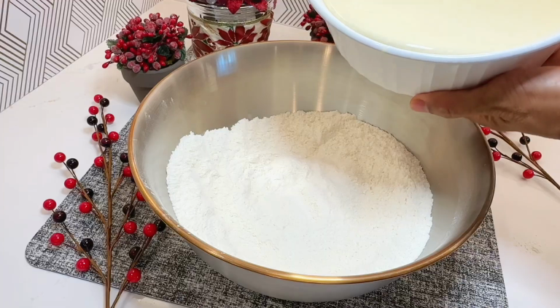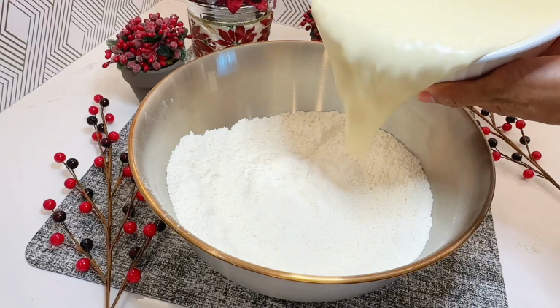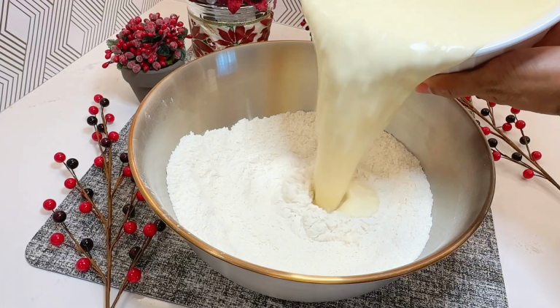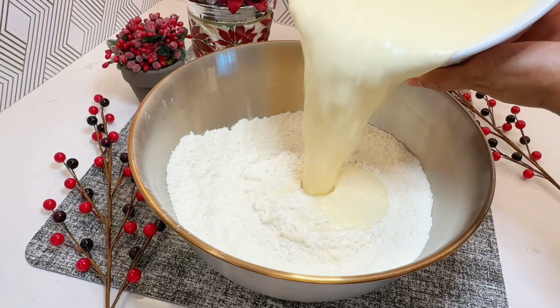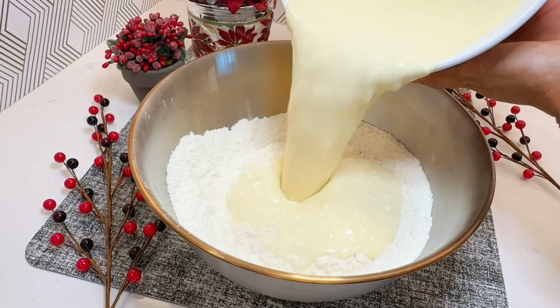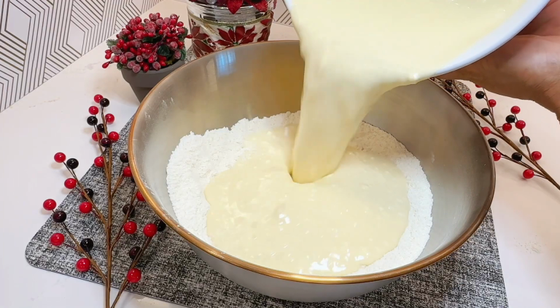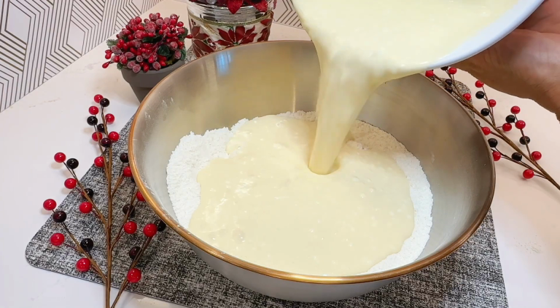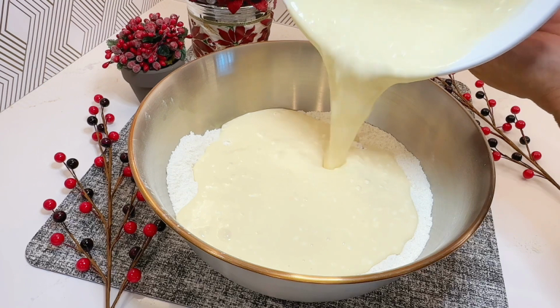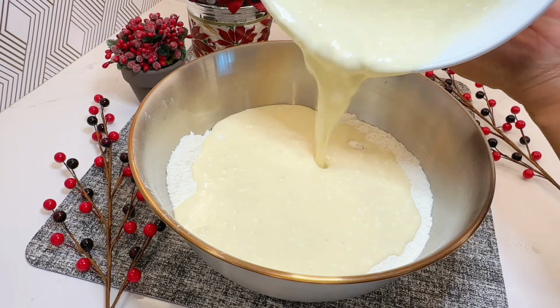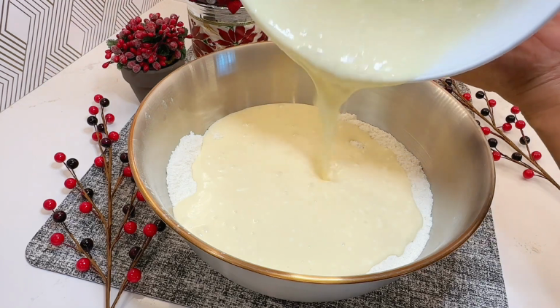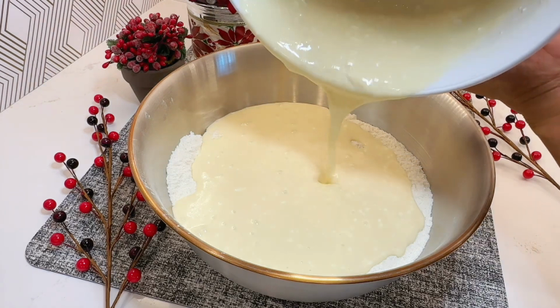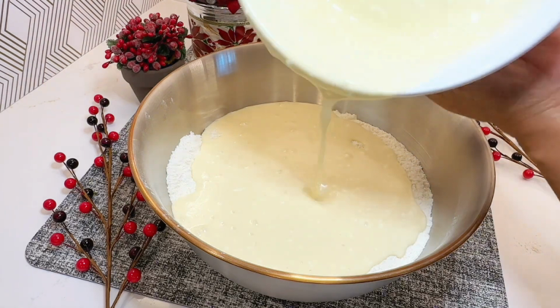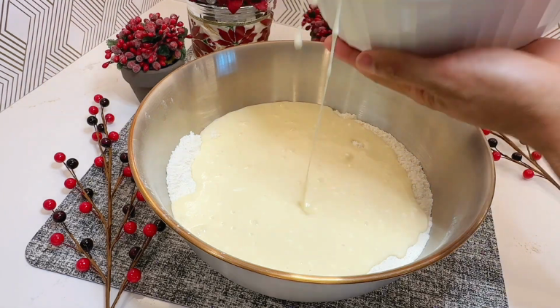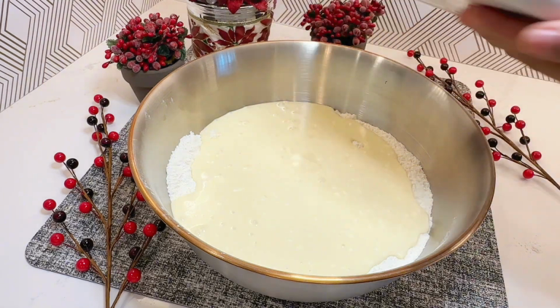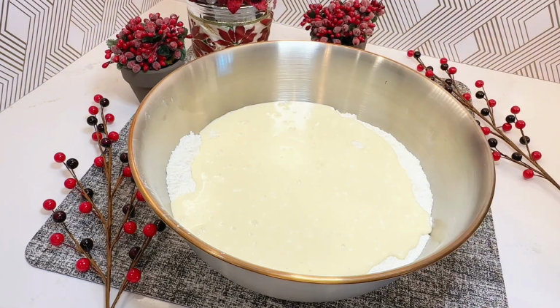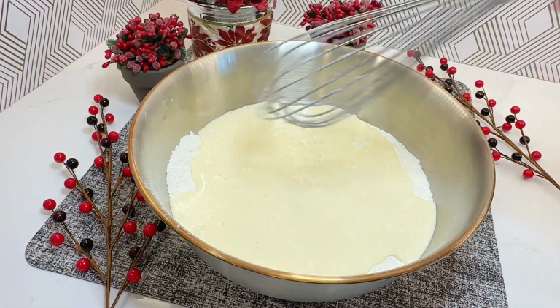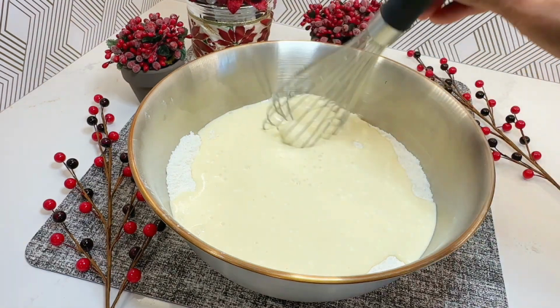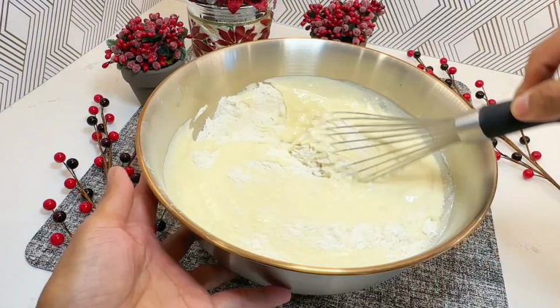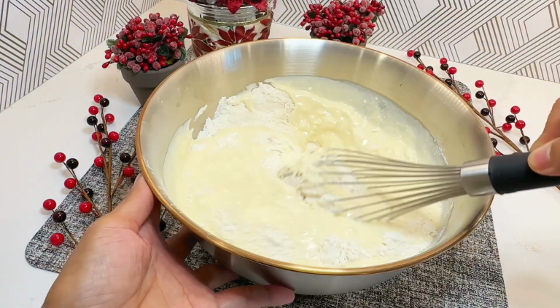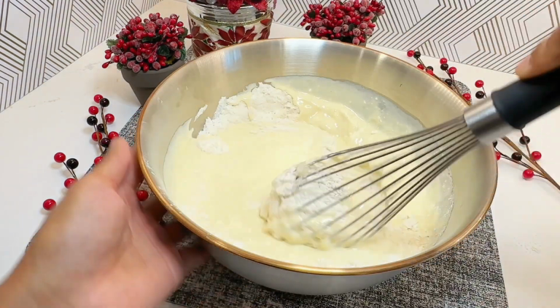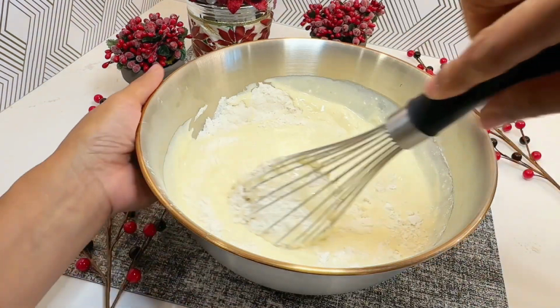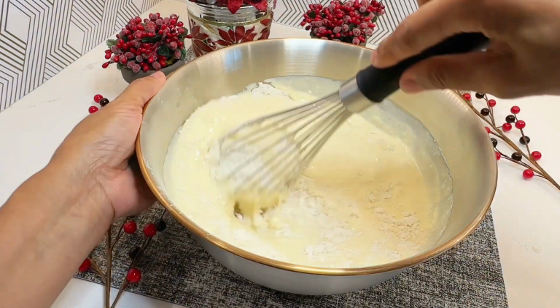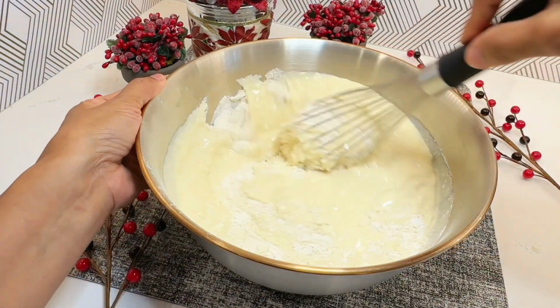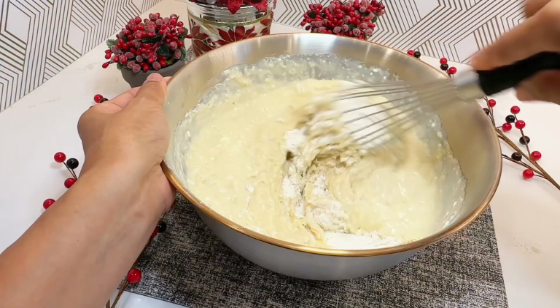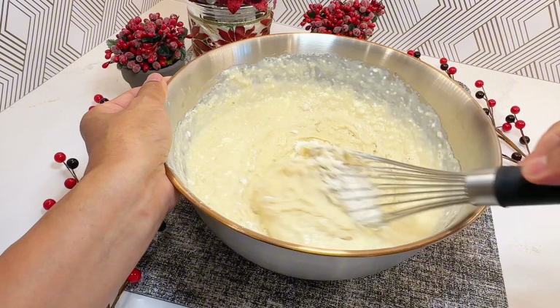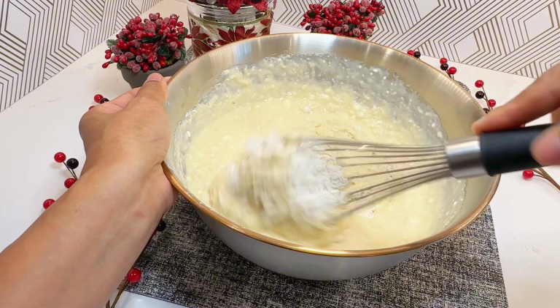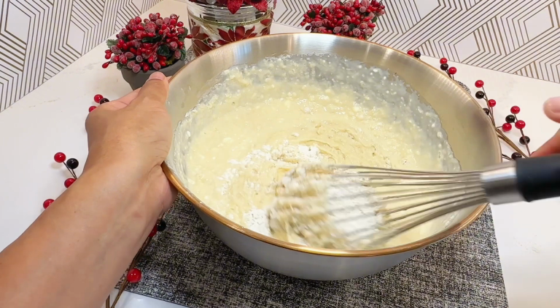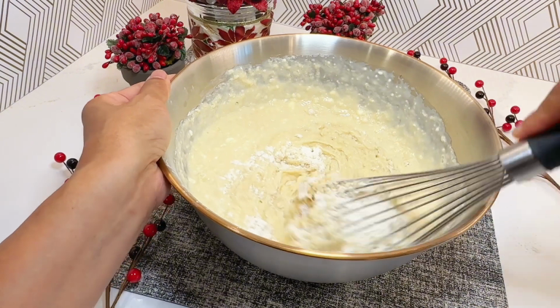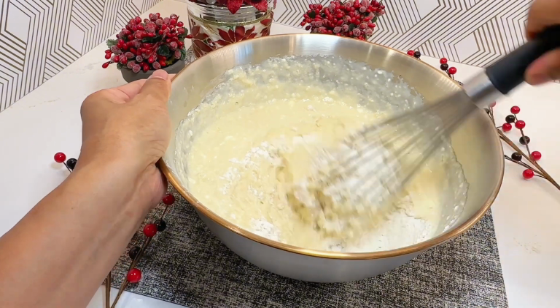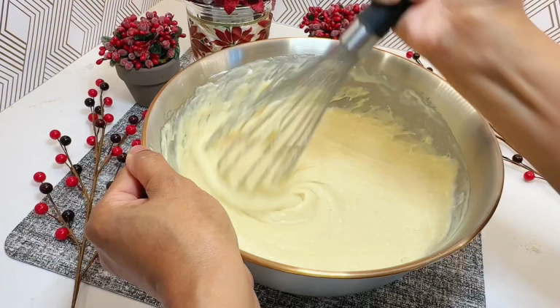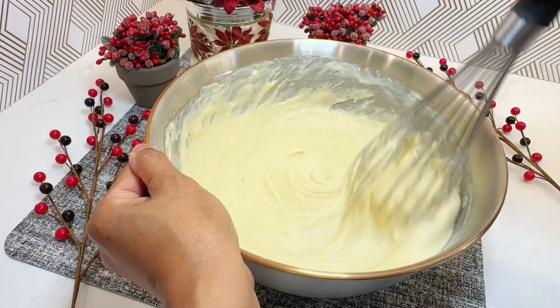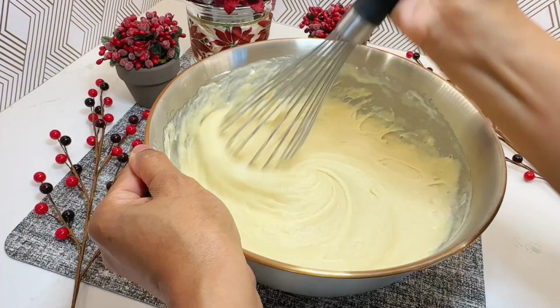Add the wet ingredients to the dry ingredients and mix until just combined. Be careful not to over mix, as this can make your muffins tough.